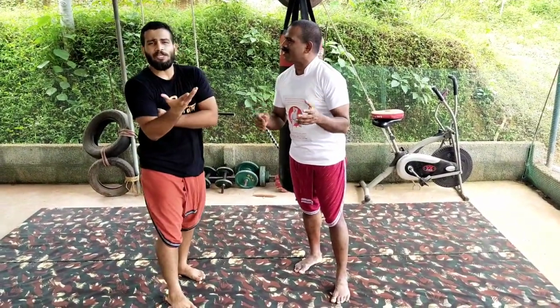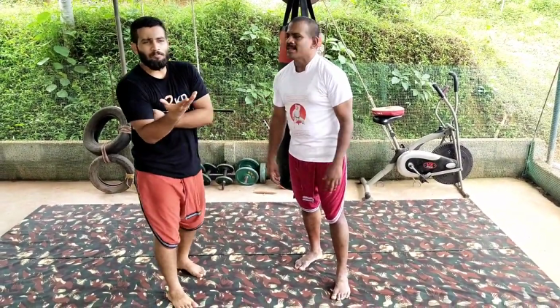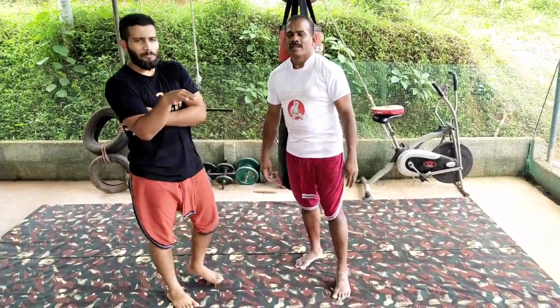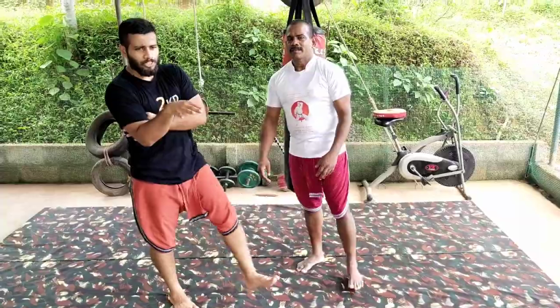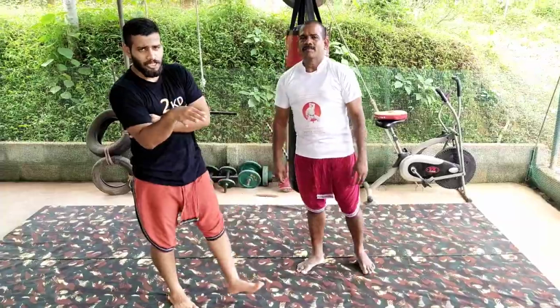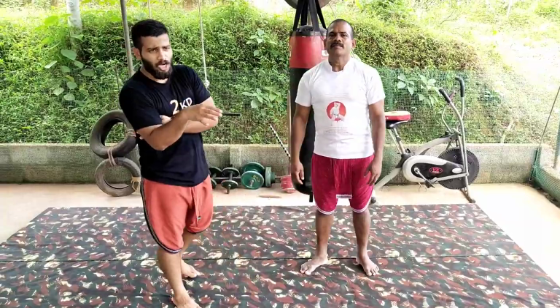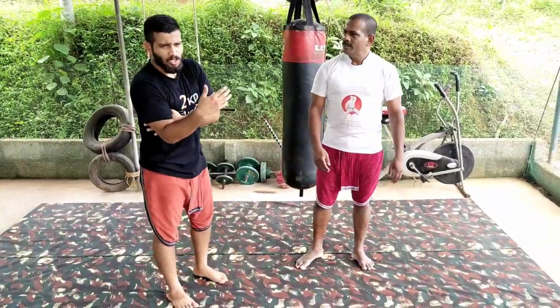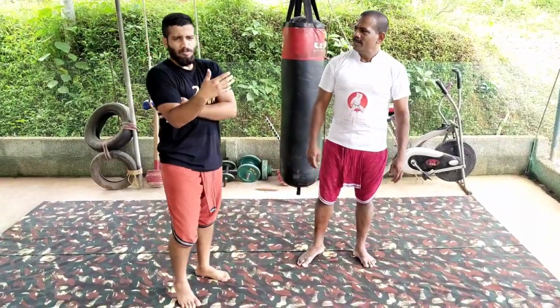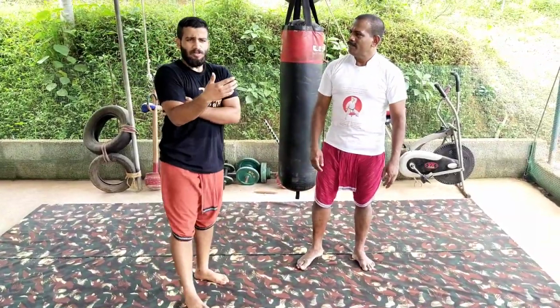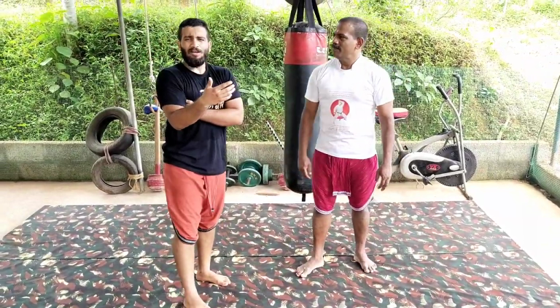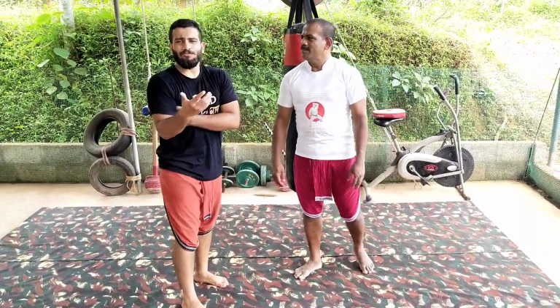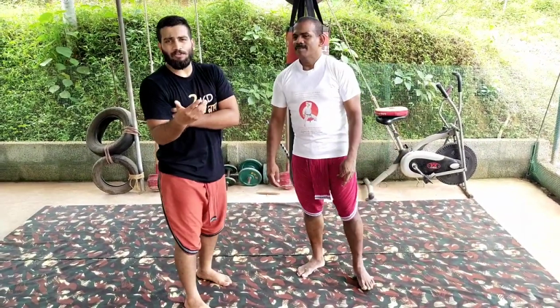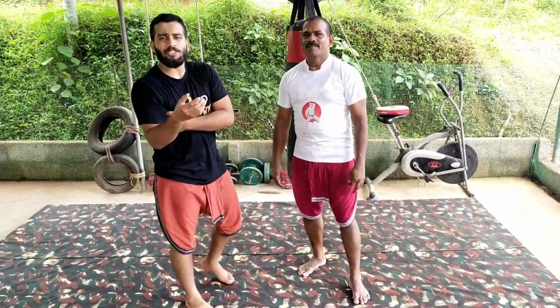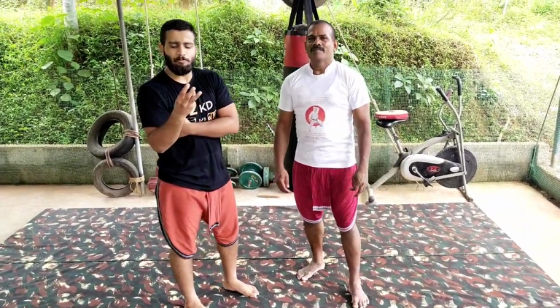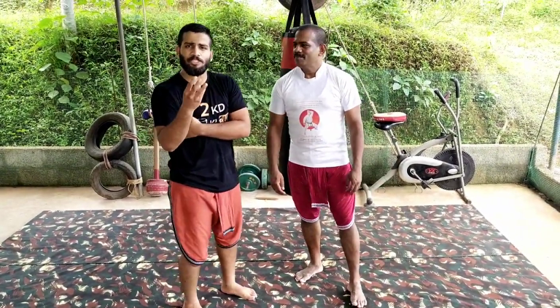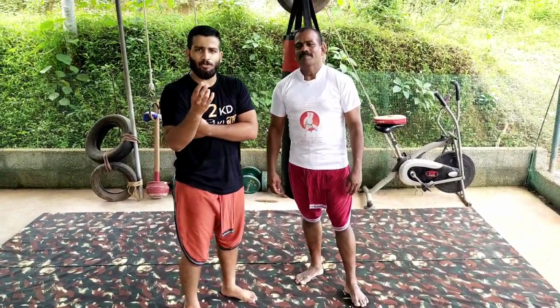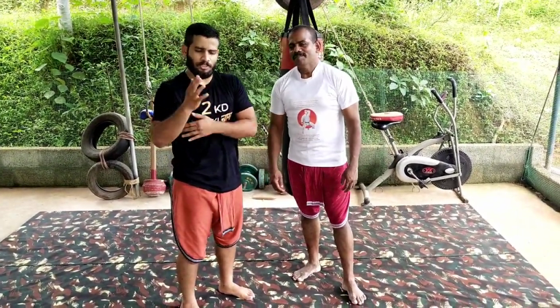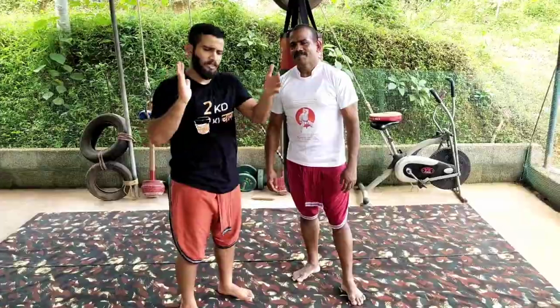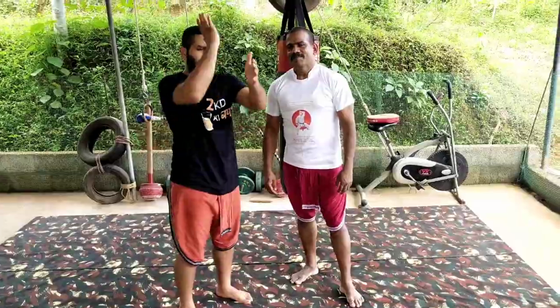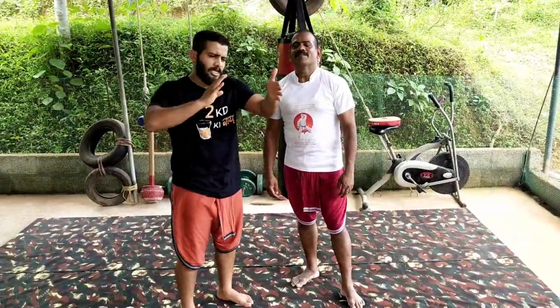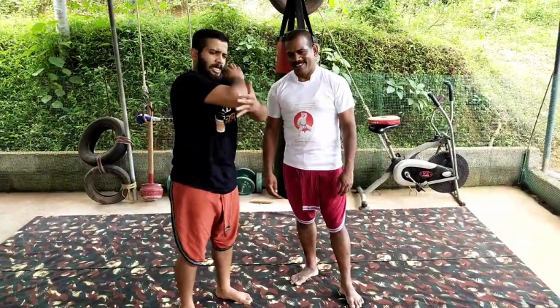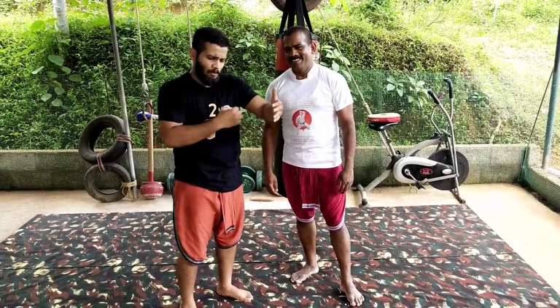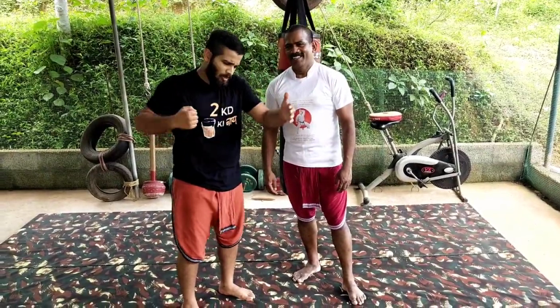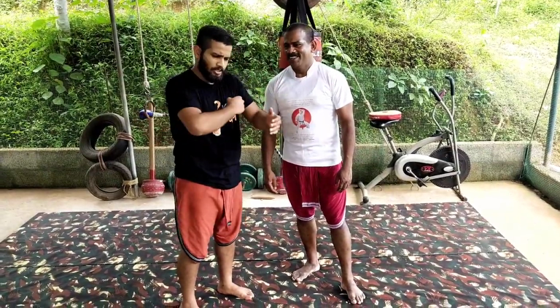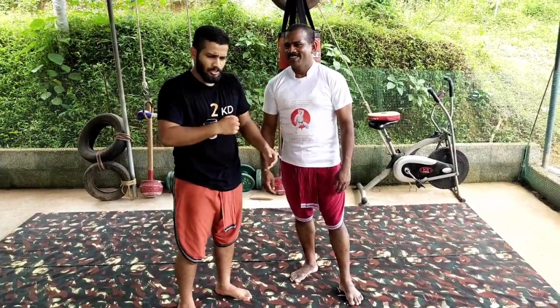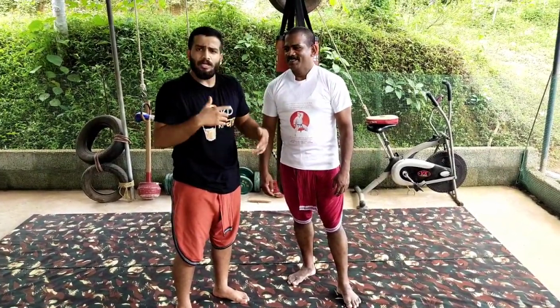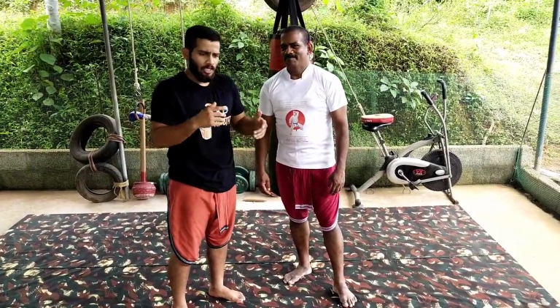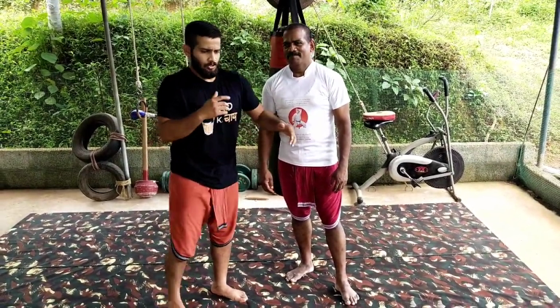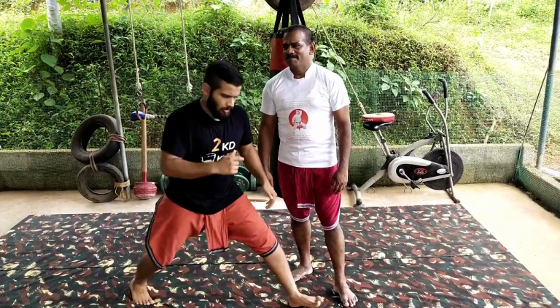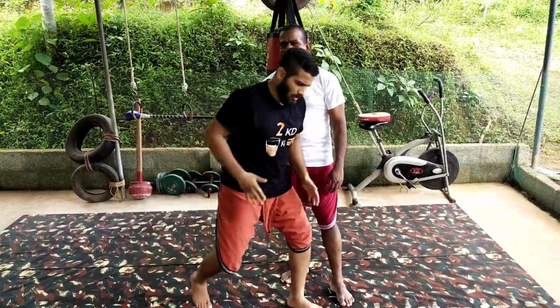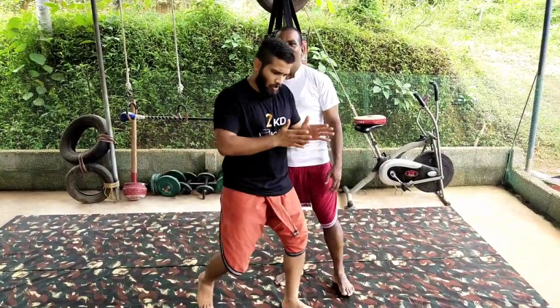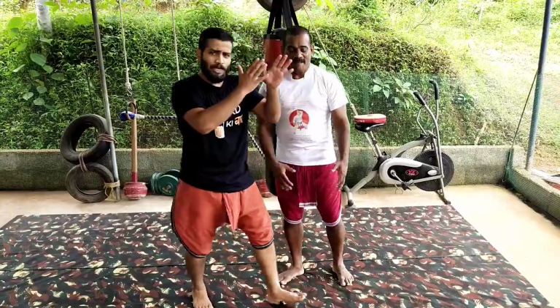For us, the simplest is the most effective. Palm strike, elbow, punch — learn to go offline.